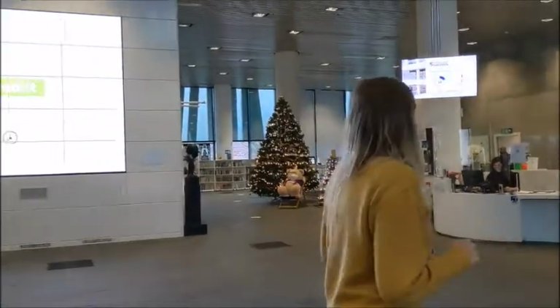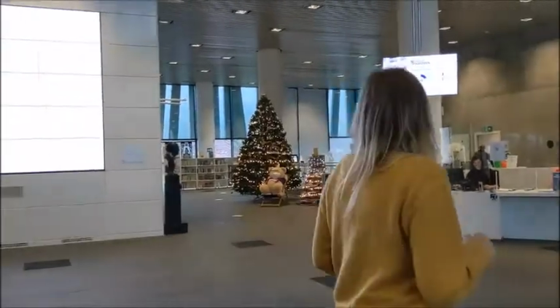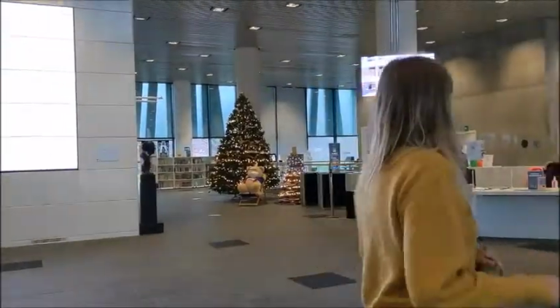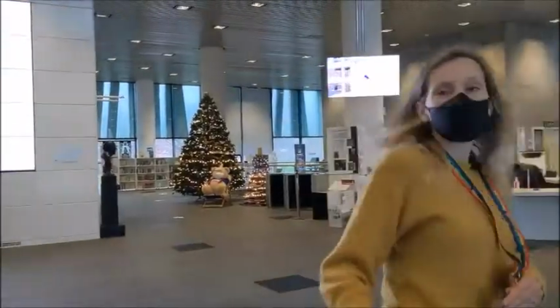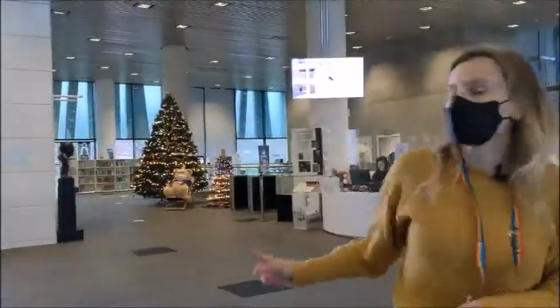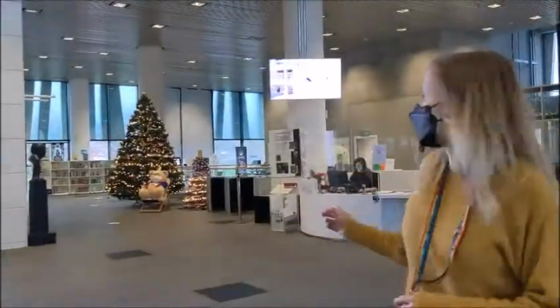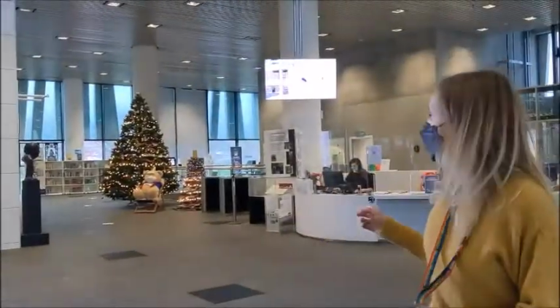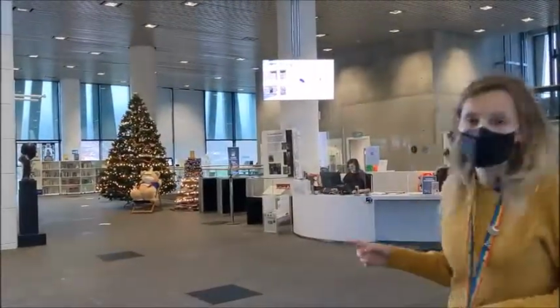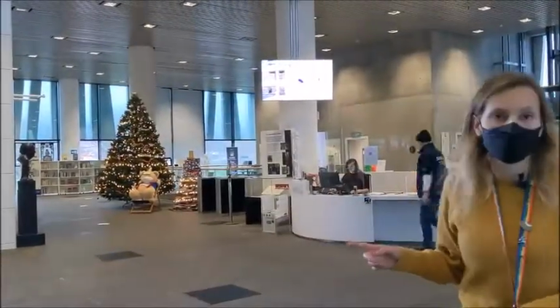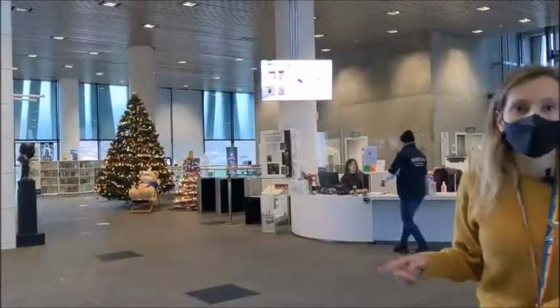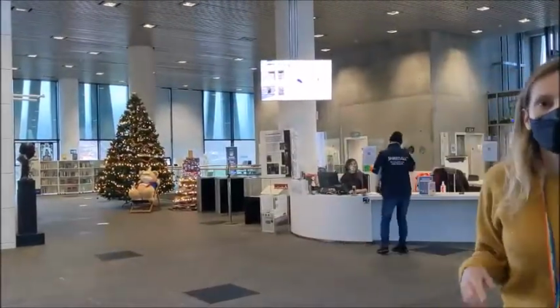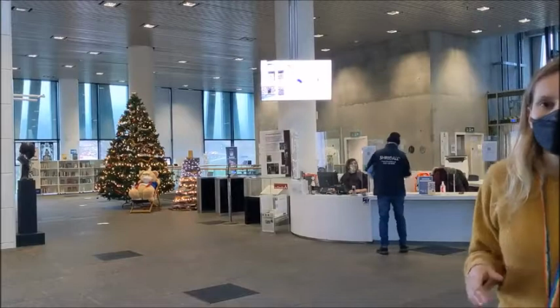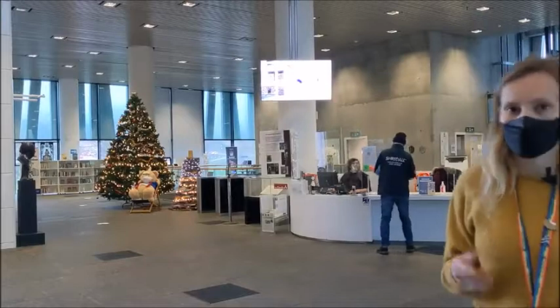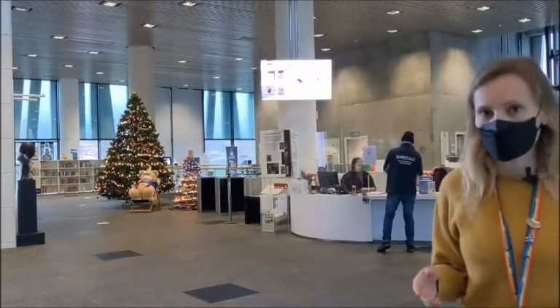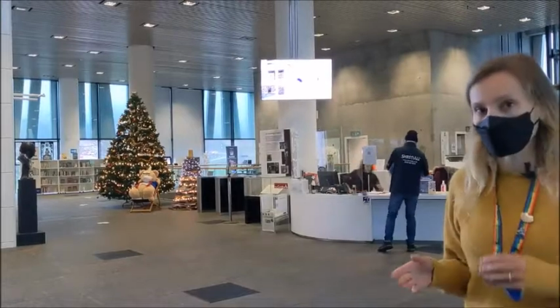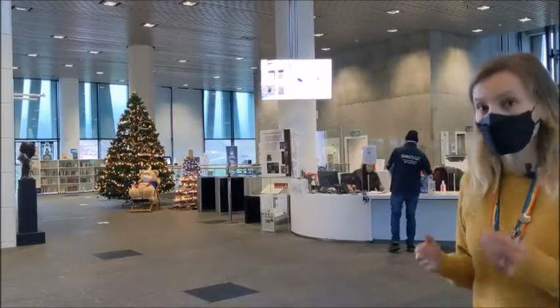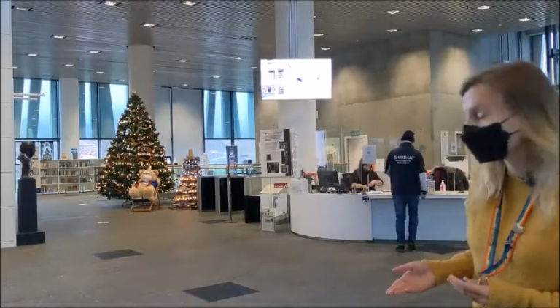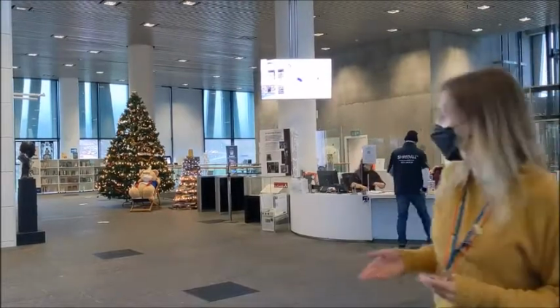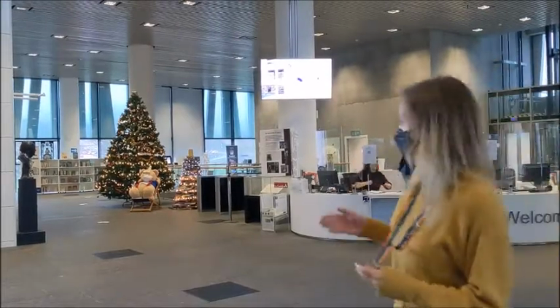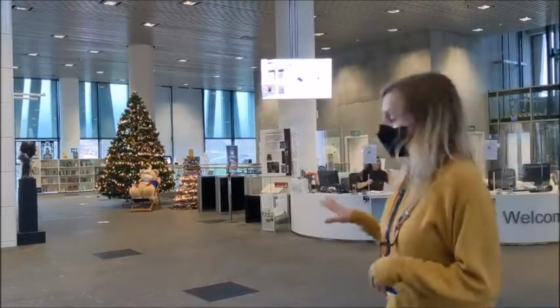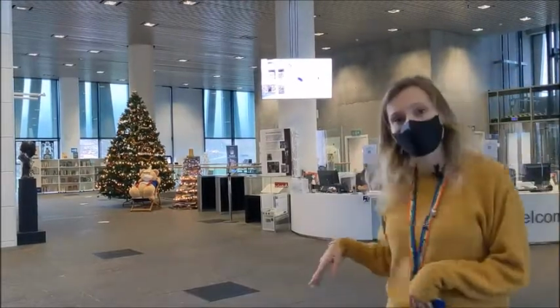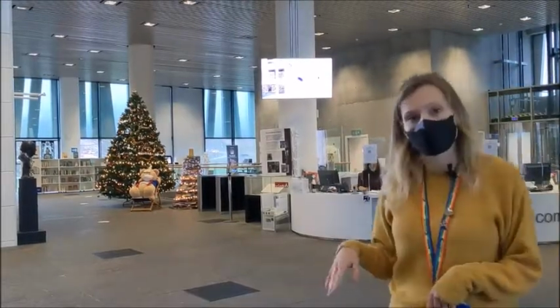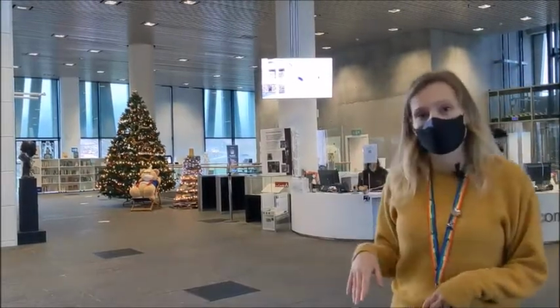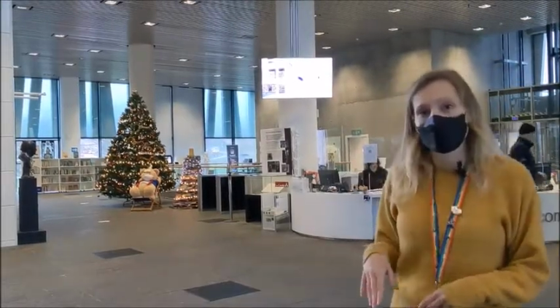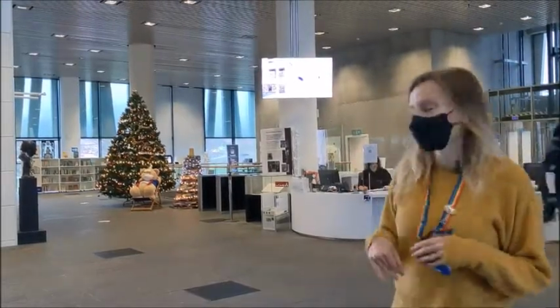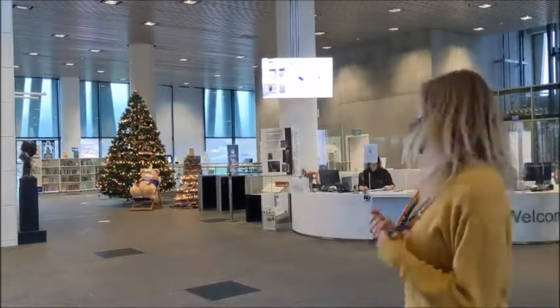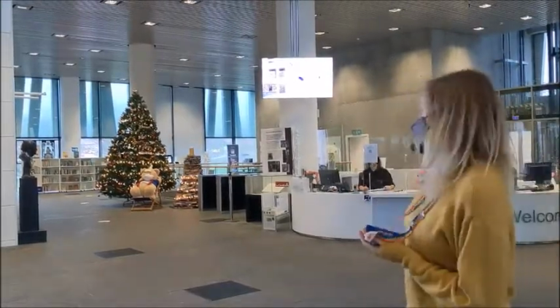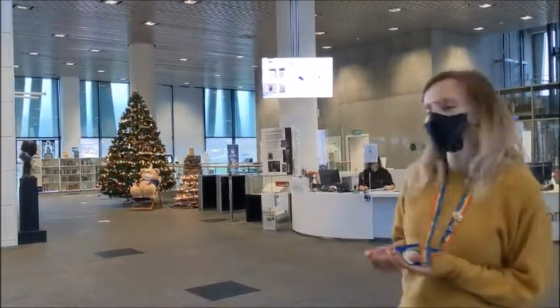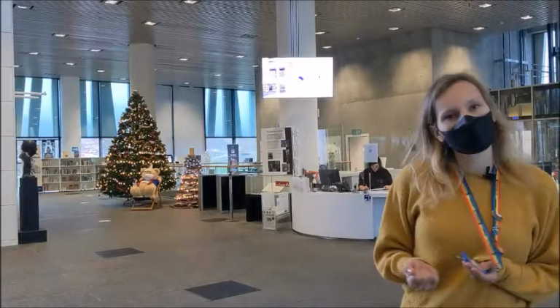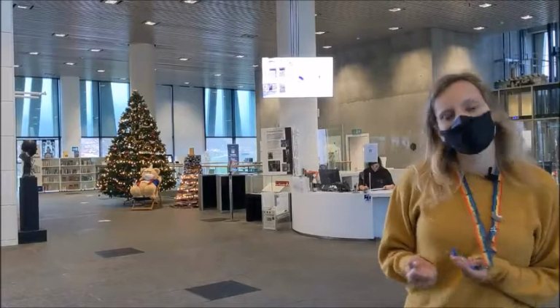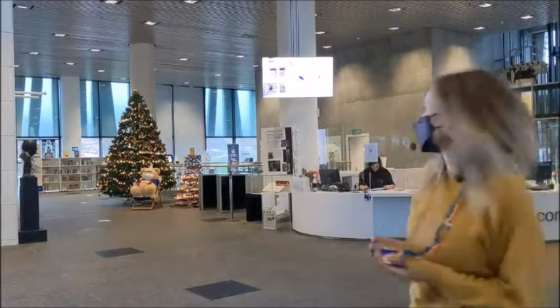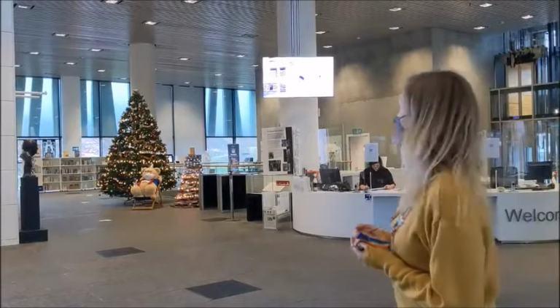You can also see behind us here the Christmas trees. We make a Christmas tree out of books and also have a traditional Christmas tree. So it really does put you in a festive mood, which is lovely.